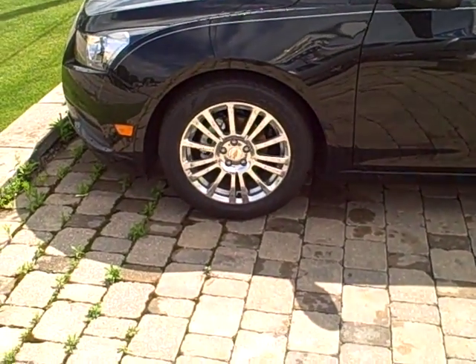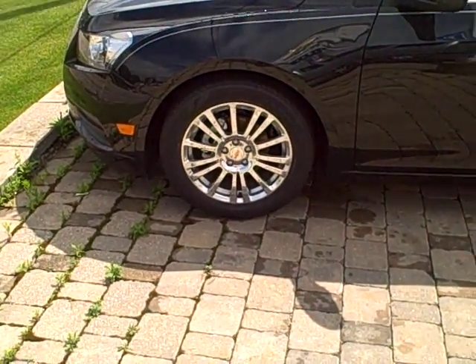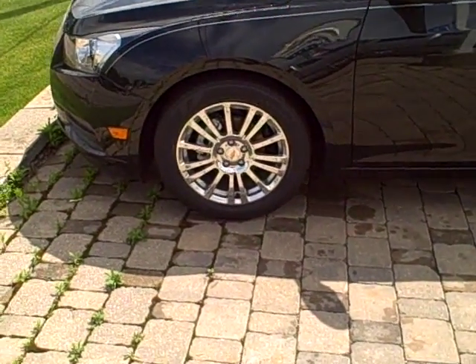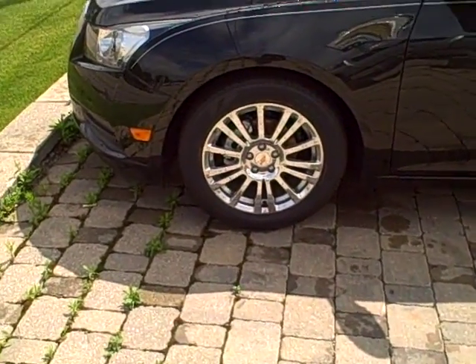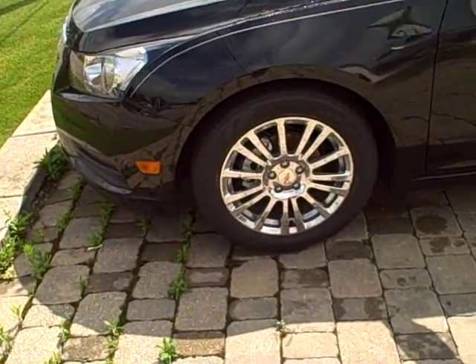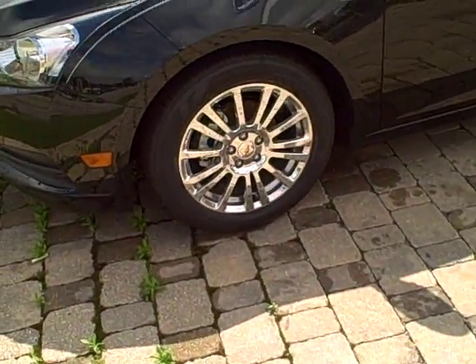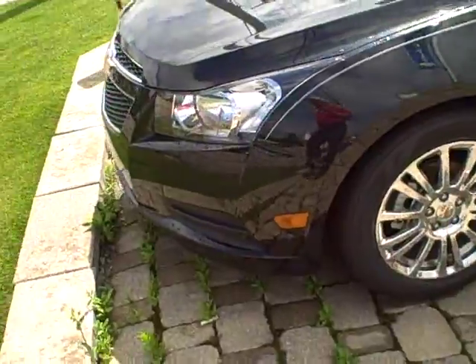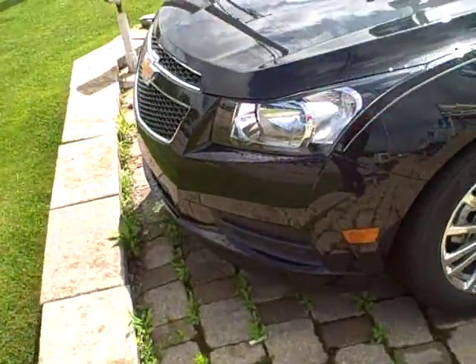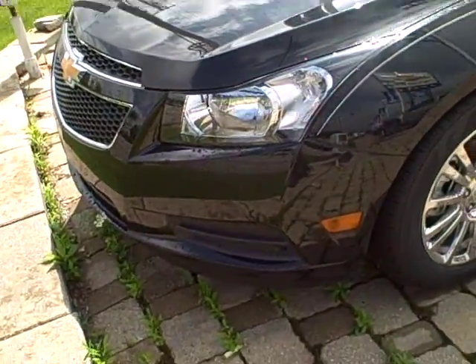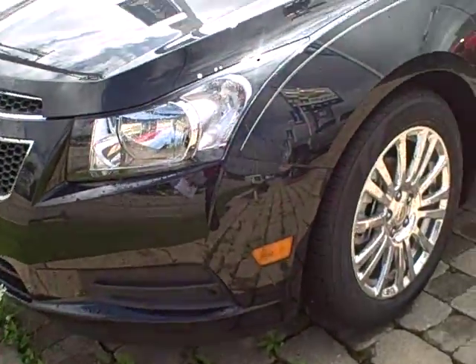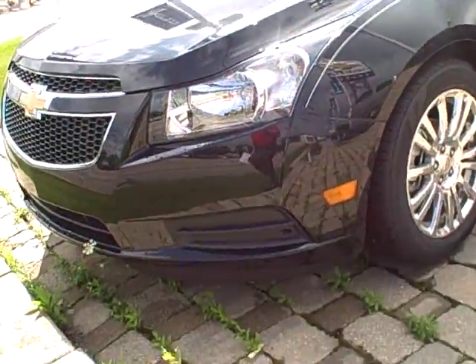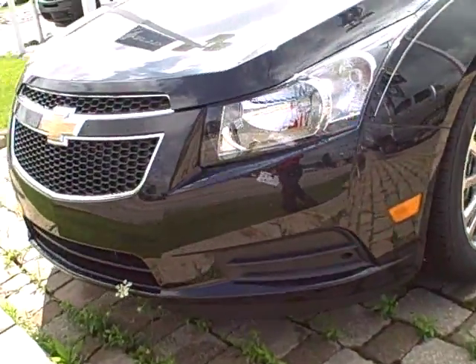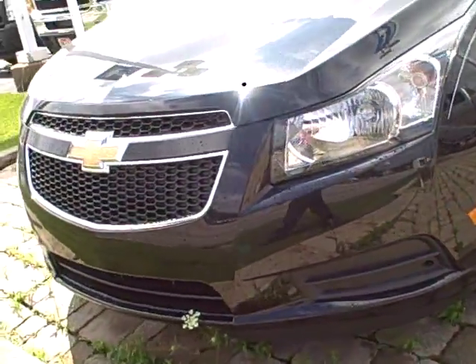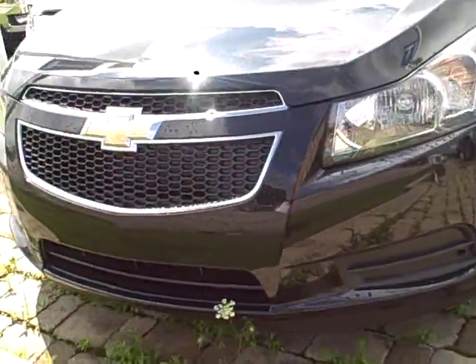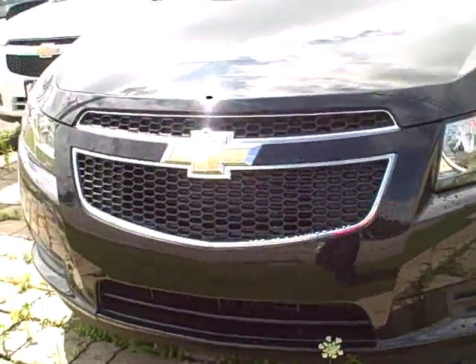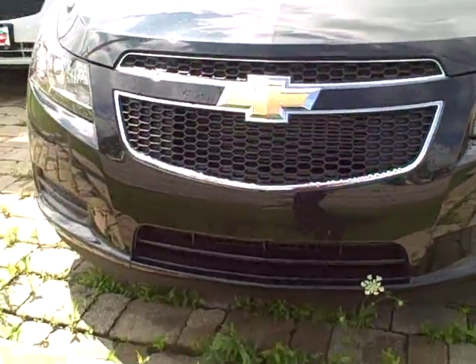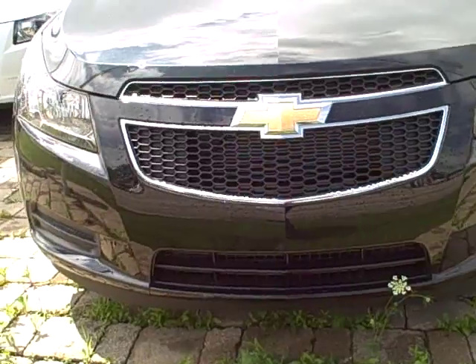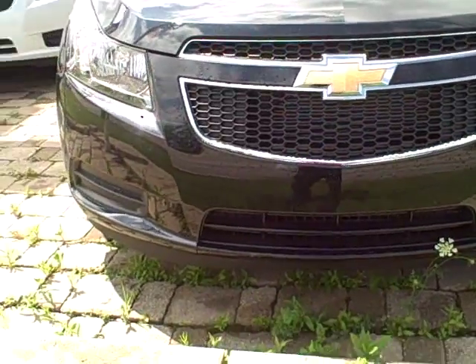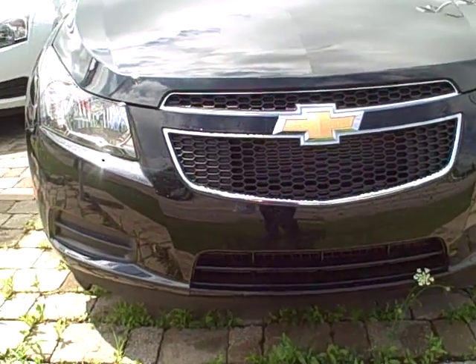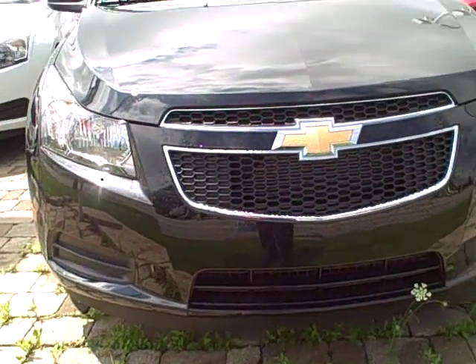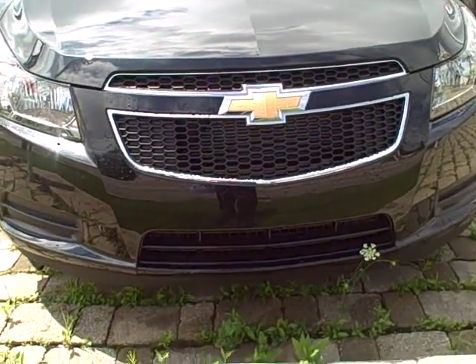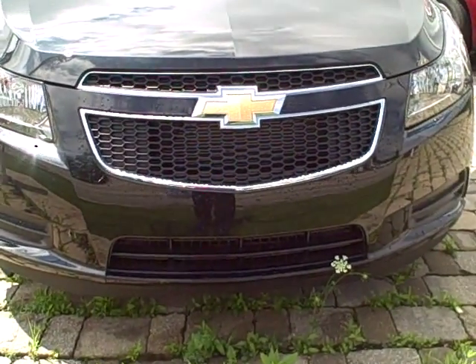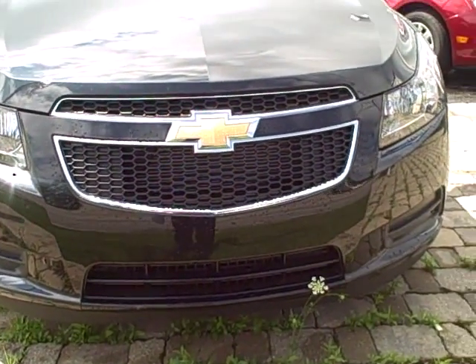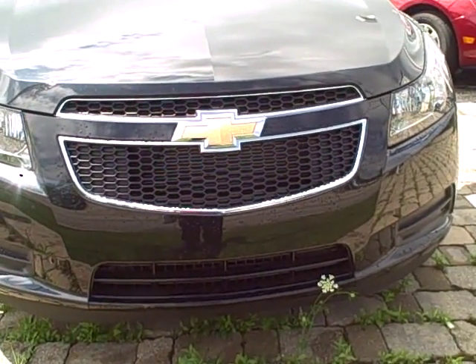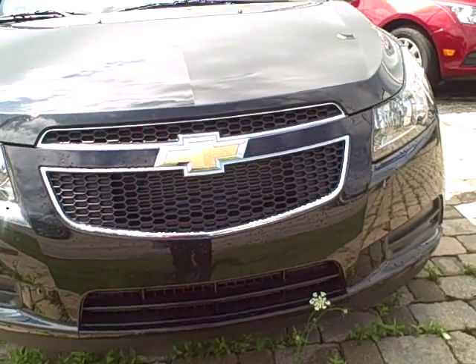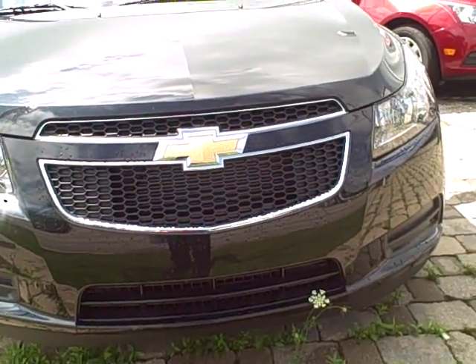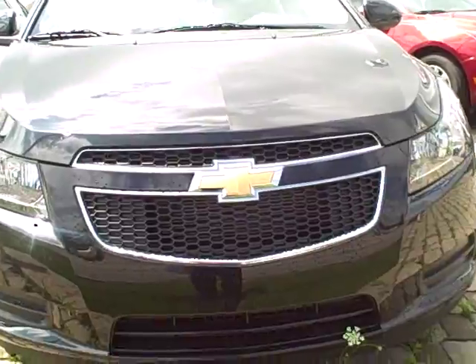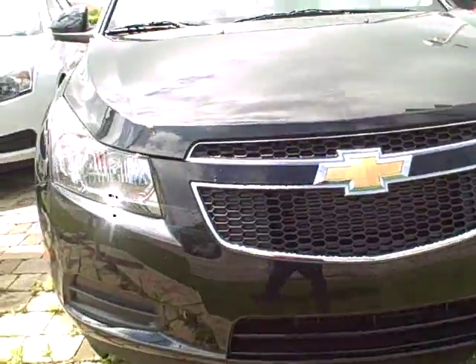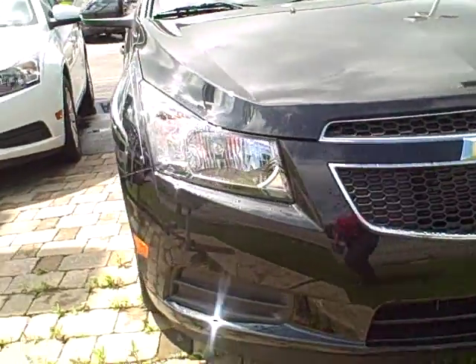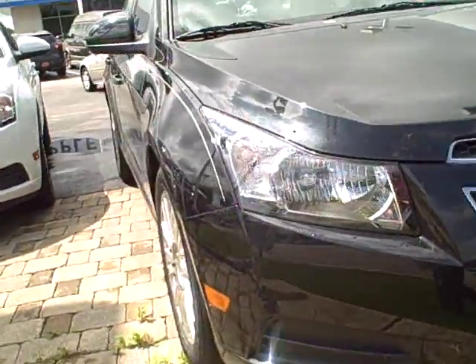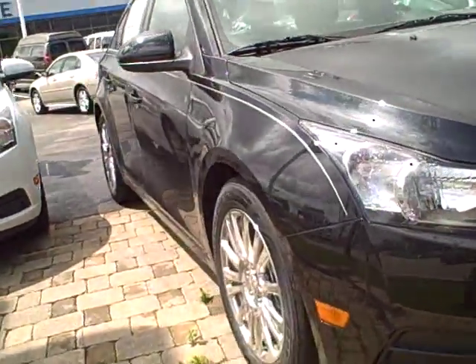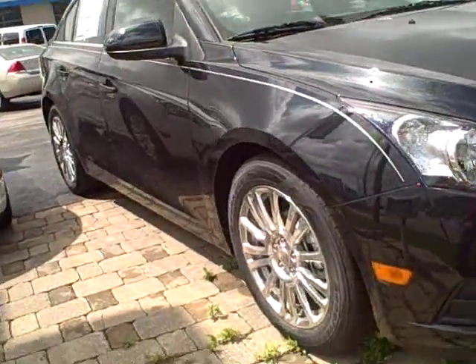Now this car has special tires and special wheels, and that's only available on the Eco model. The front end here, when you're going a certain miles per hour, that front end closes off, makes it more aerodynamic — that's why you get the great gas mileage.